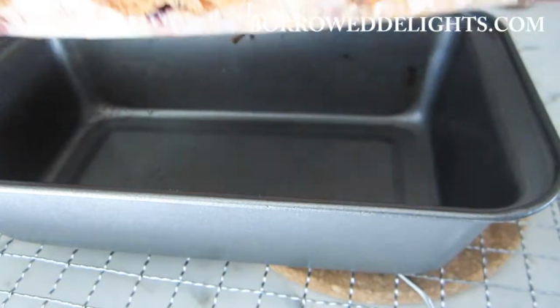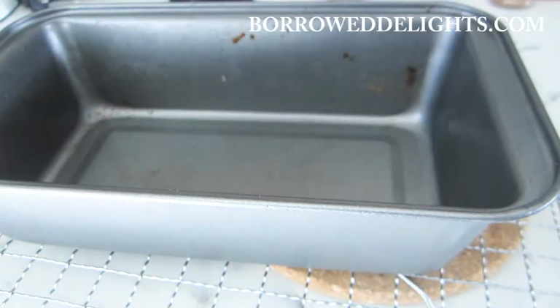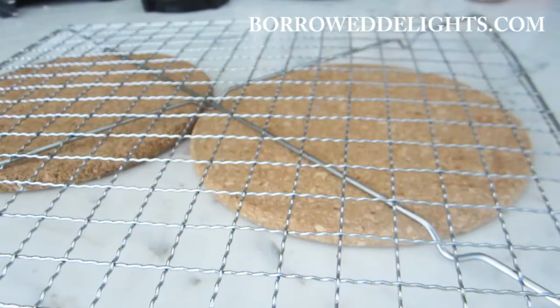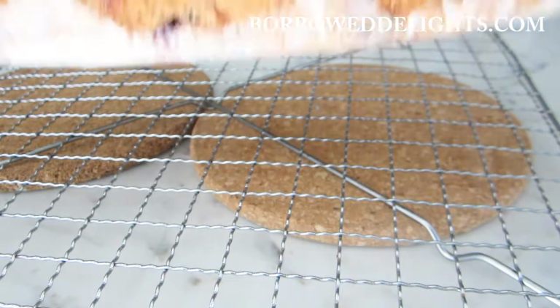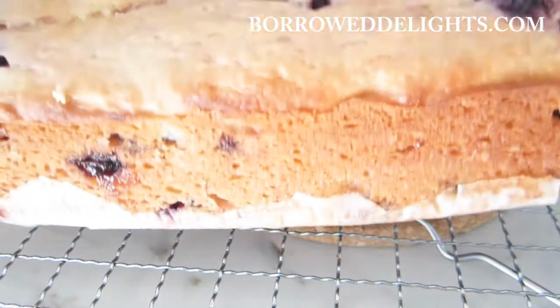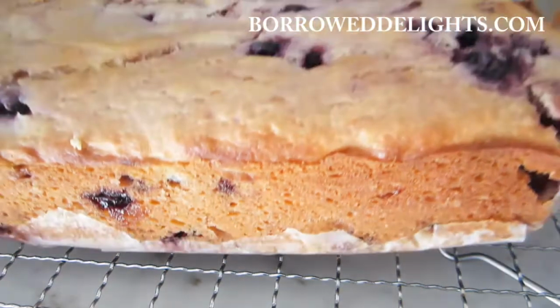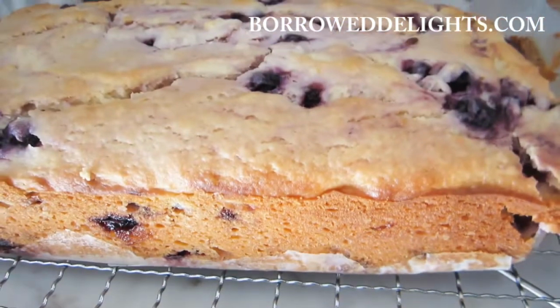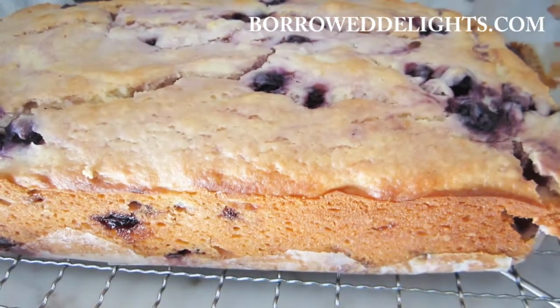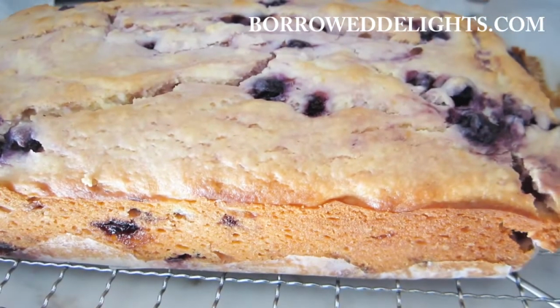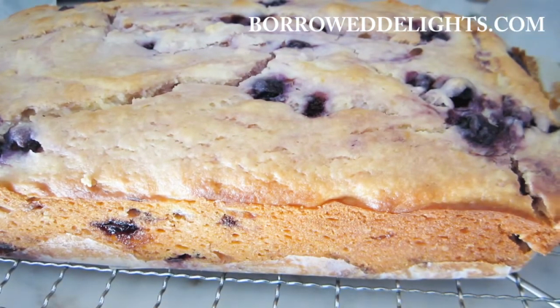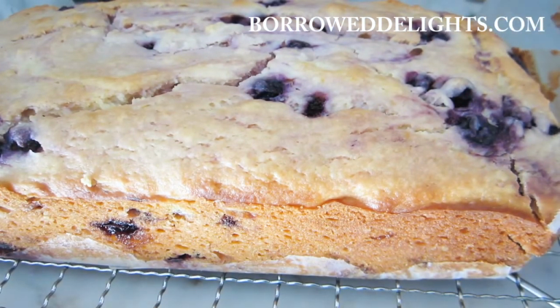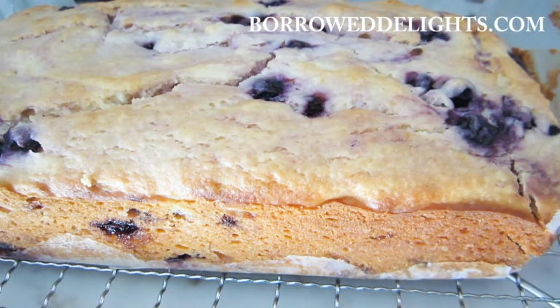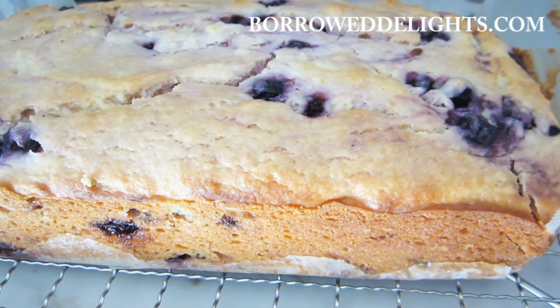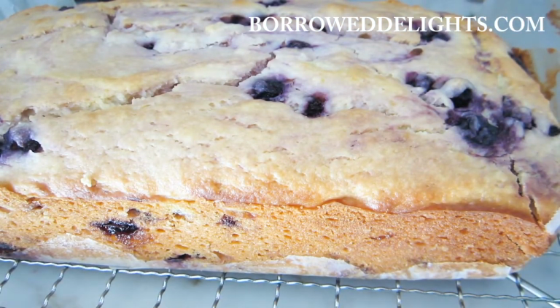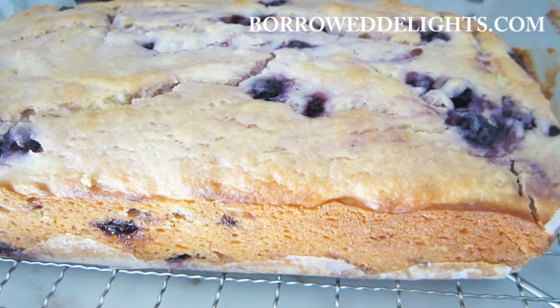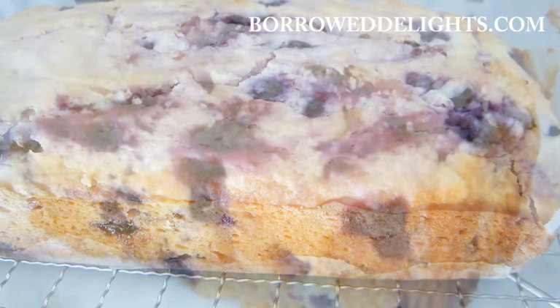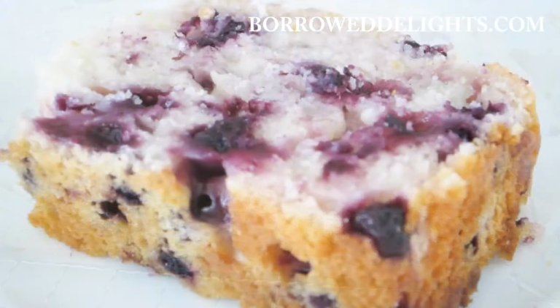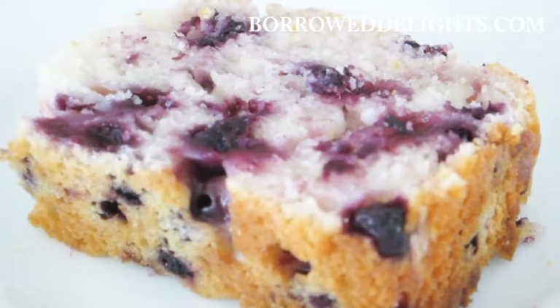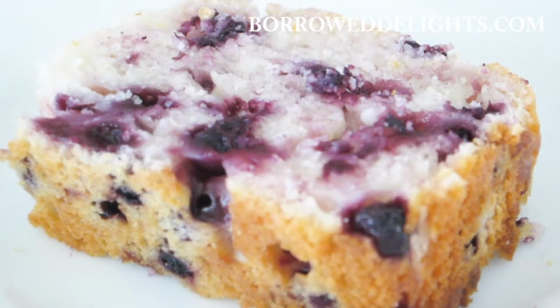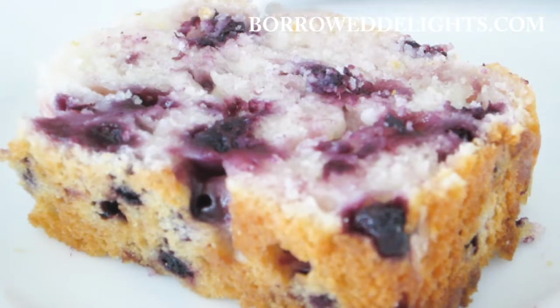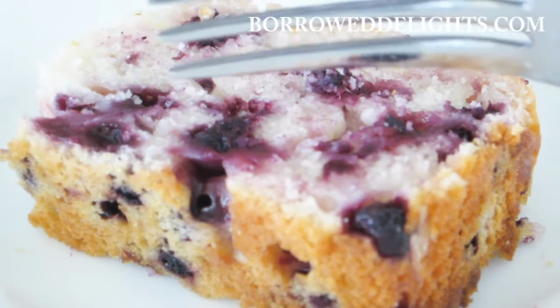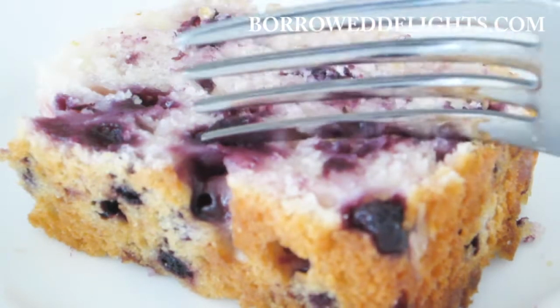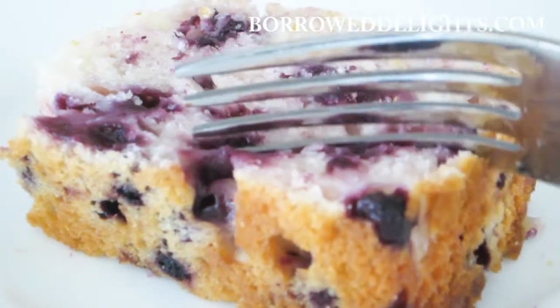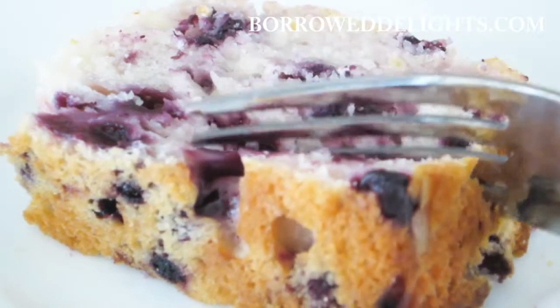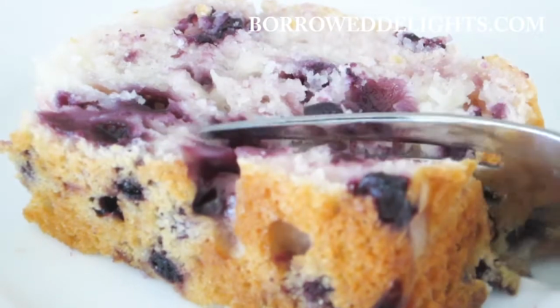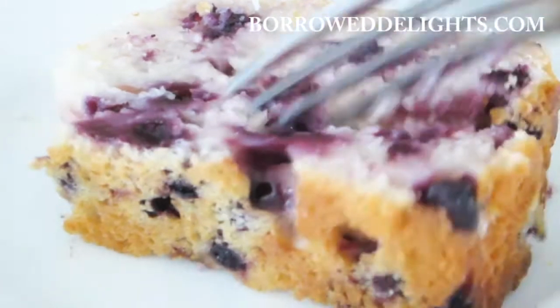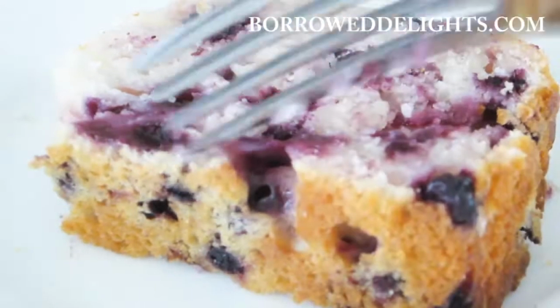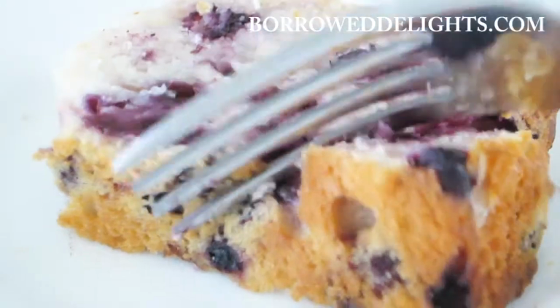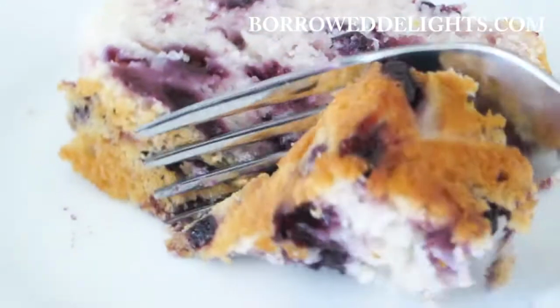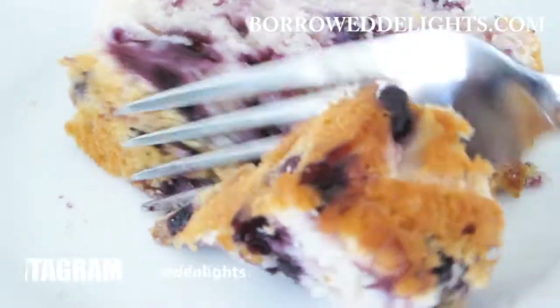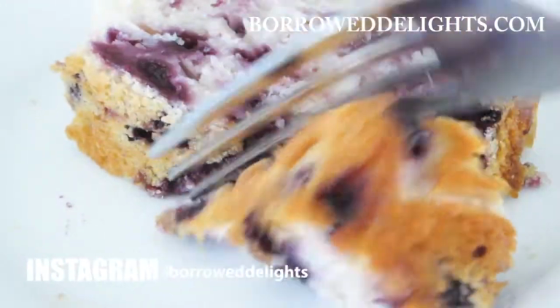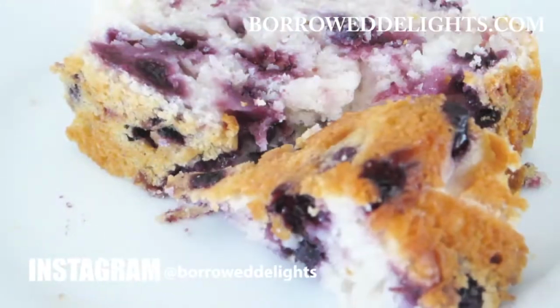Once this is done, you're going to let your loaf cool in the pan for about 10 to 15 minutes, and then you can remove it from the pan and let it cool on a cooling rack completely. And your blueberry lemon loaf is done.